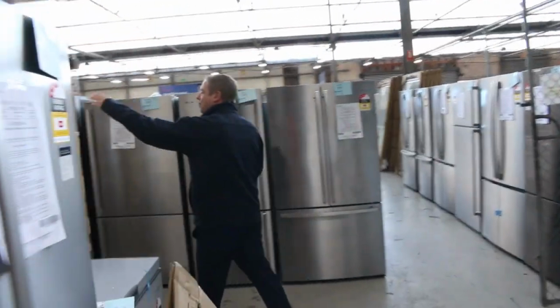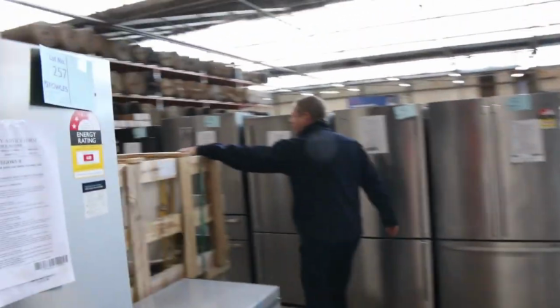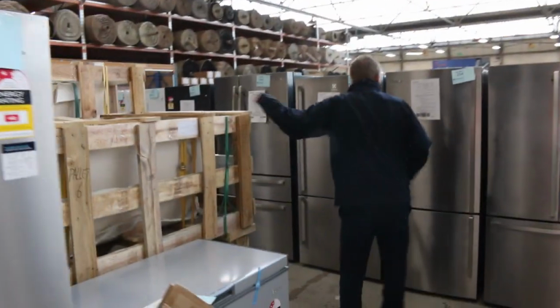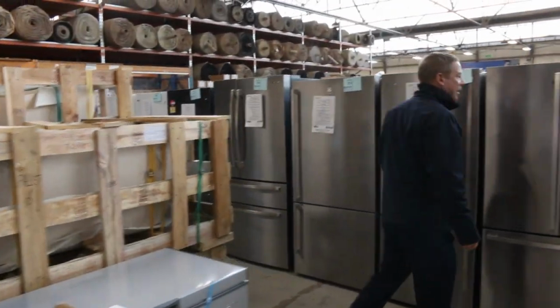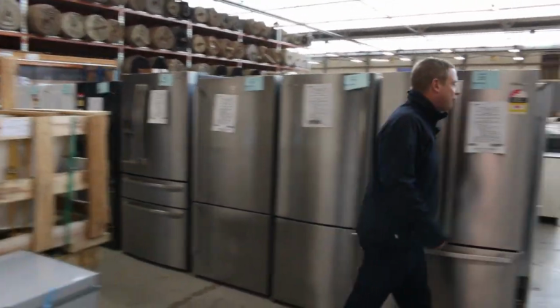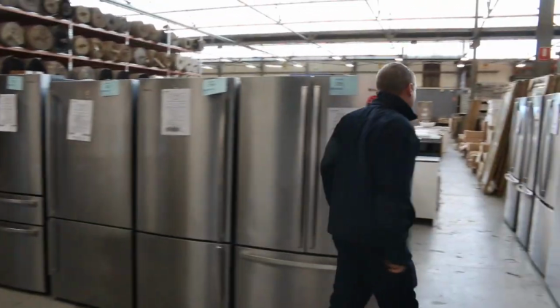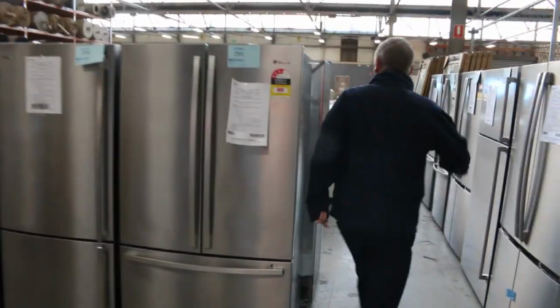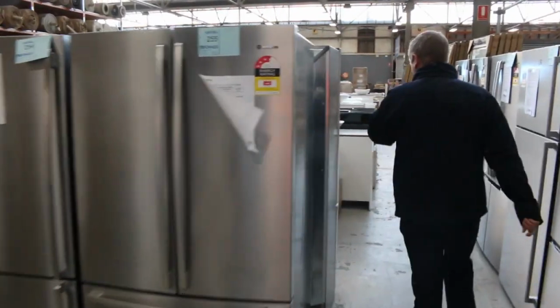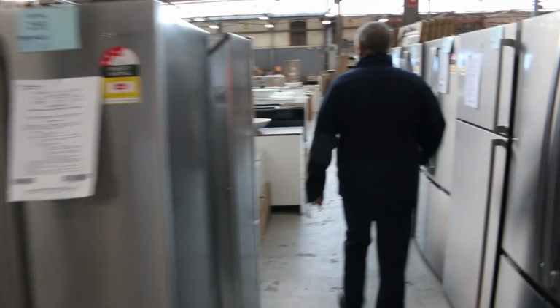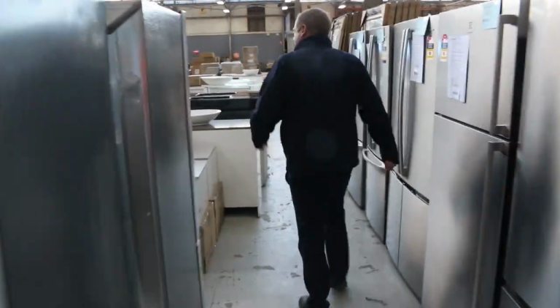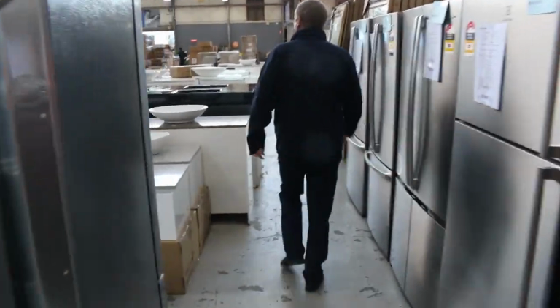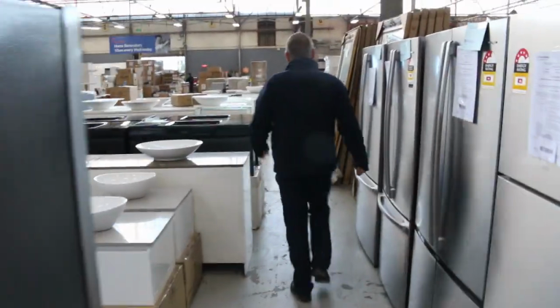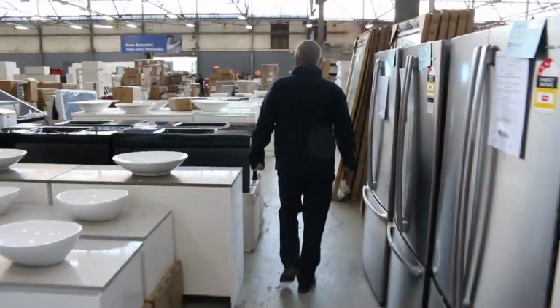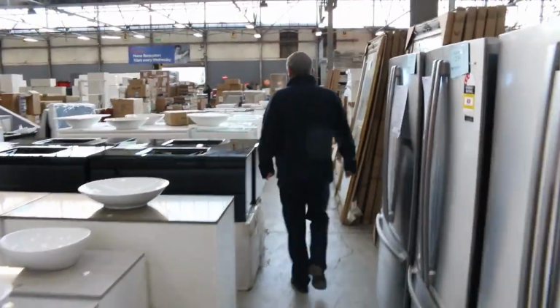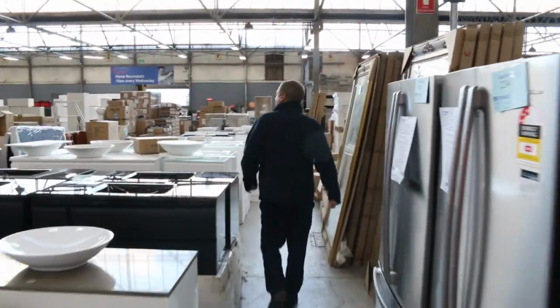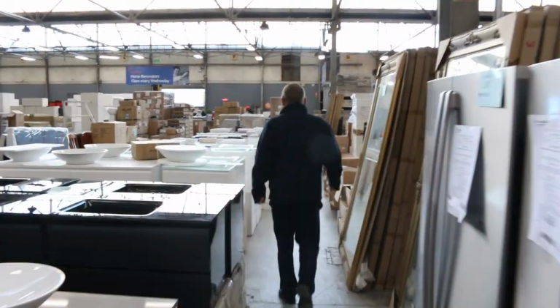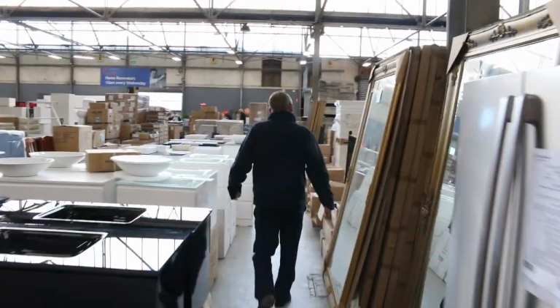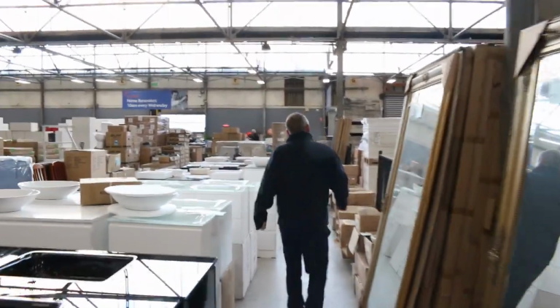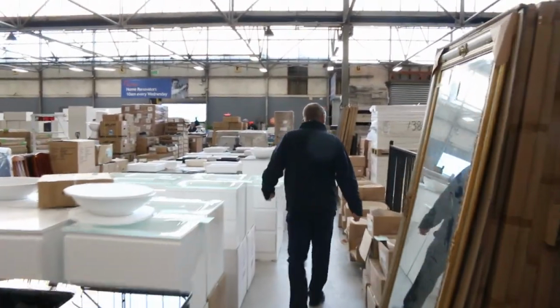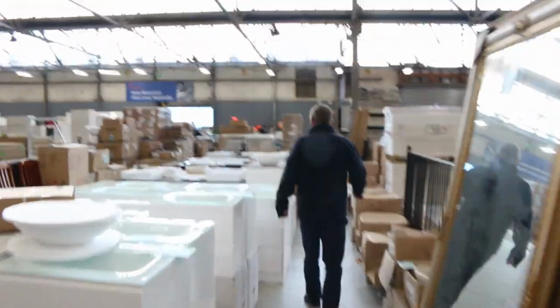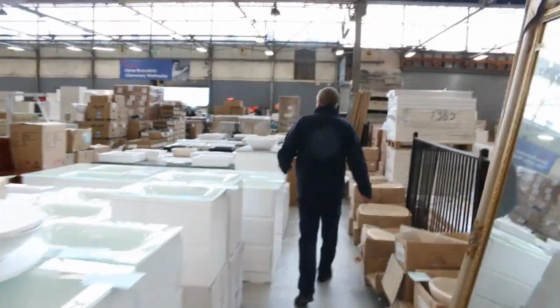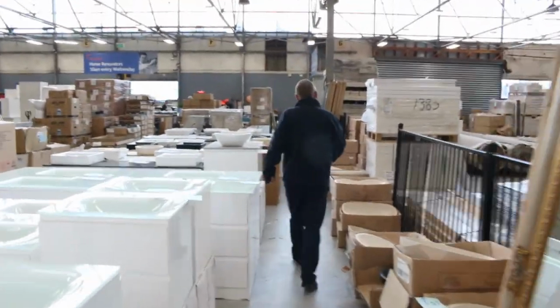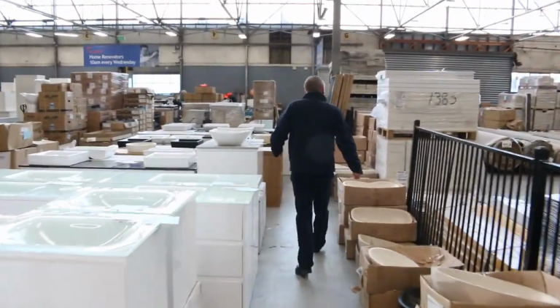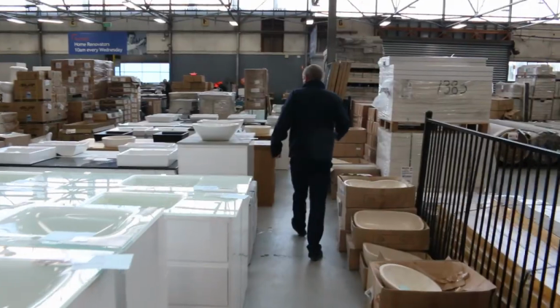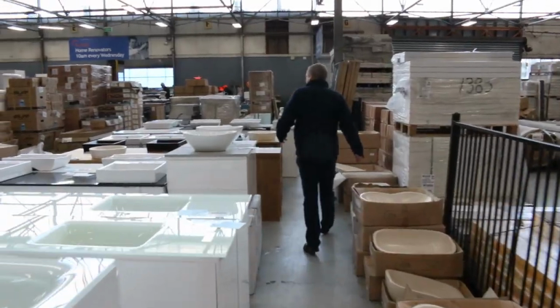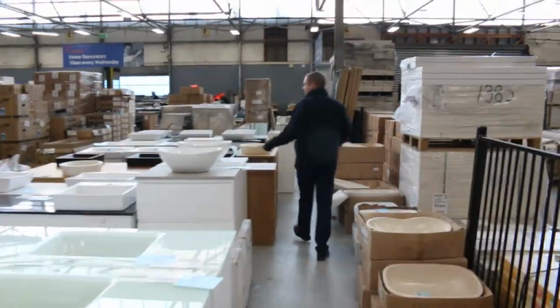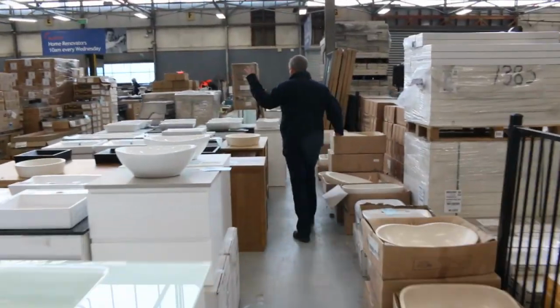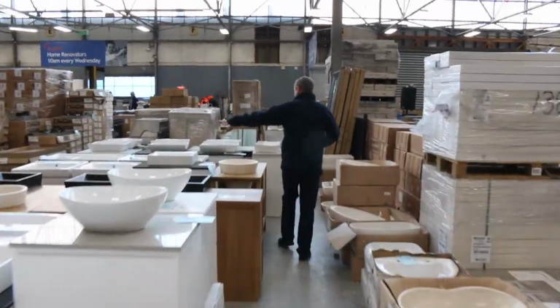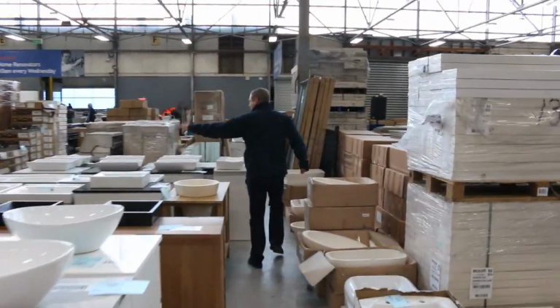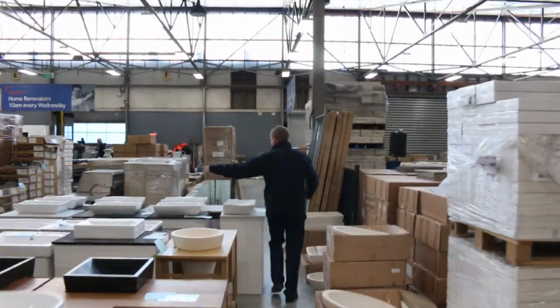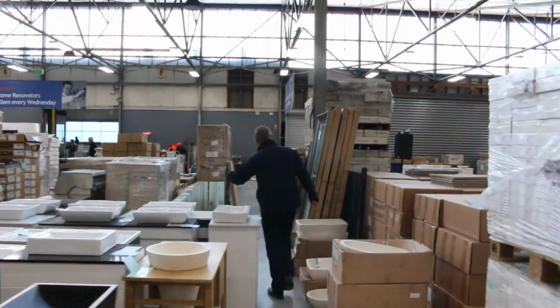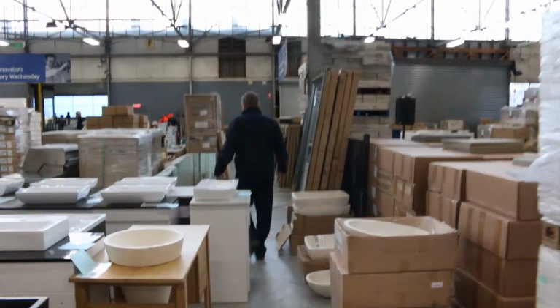Stone bathtubs. Speaking of bathtubs — we might go out the front and just have a quick look at the bathtubs that have come in. They're outside in the yard. They've been pretty fantastic. These are beautiful, beautiful looking vanities here.